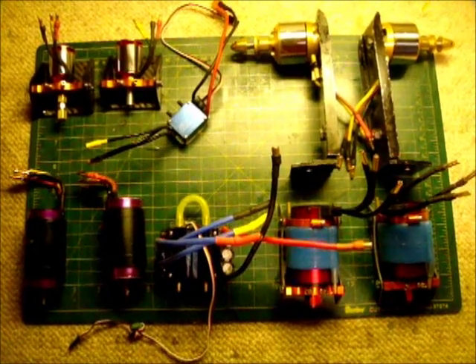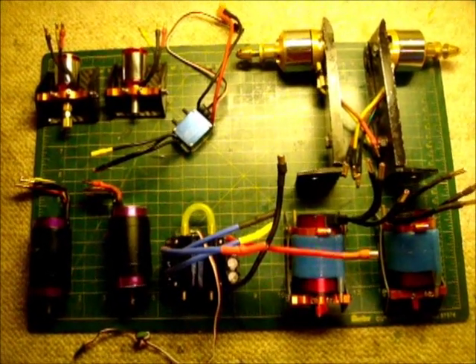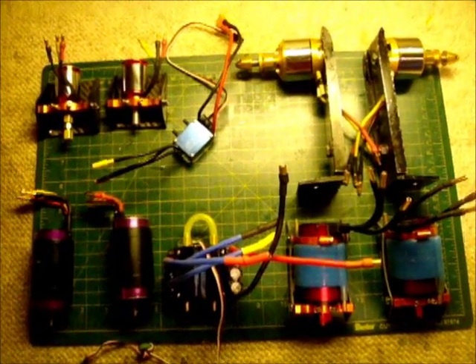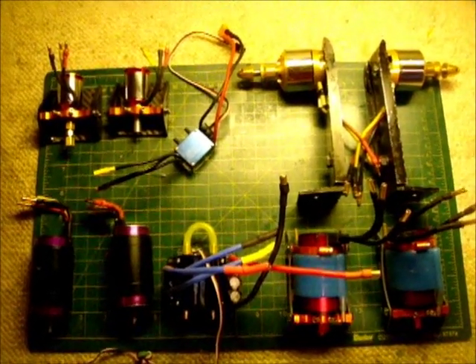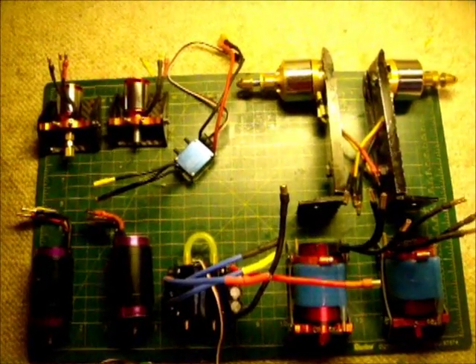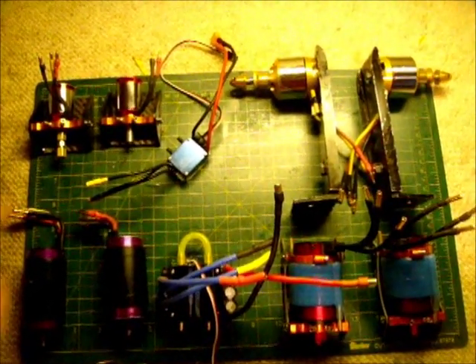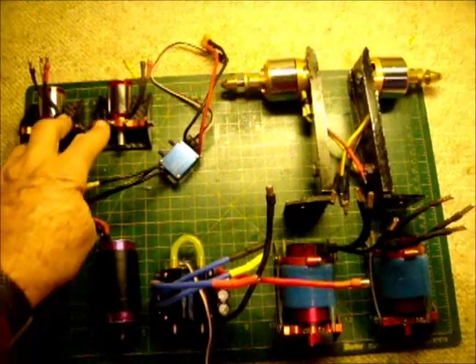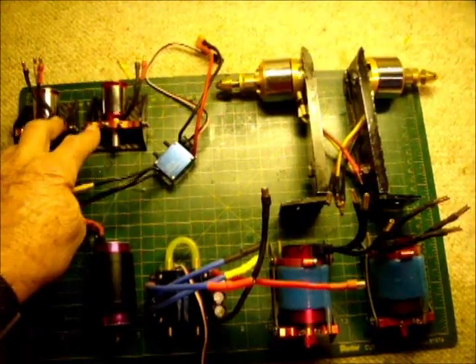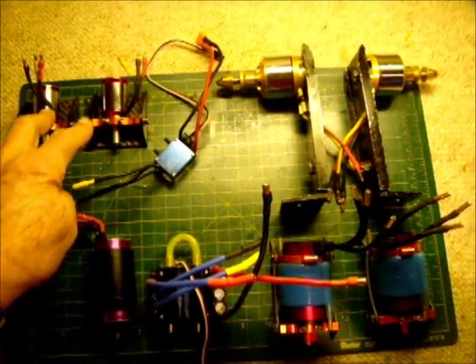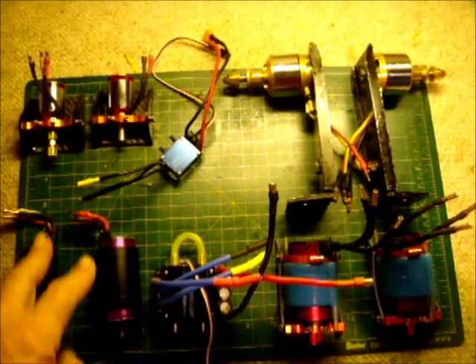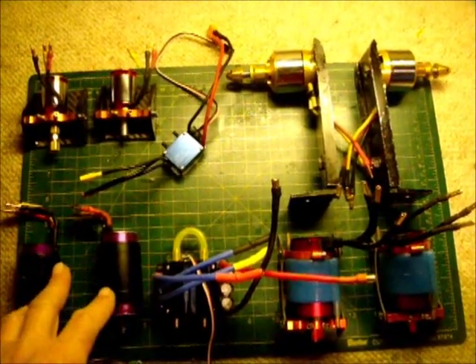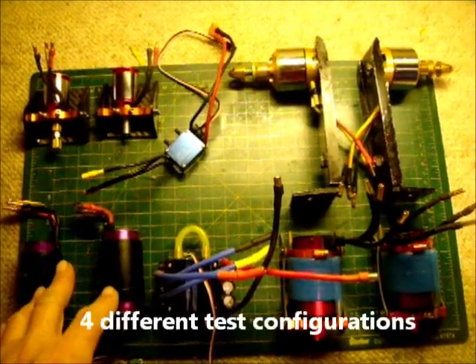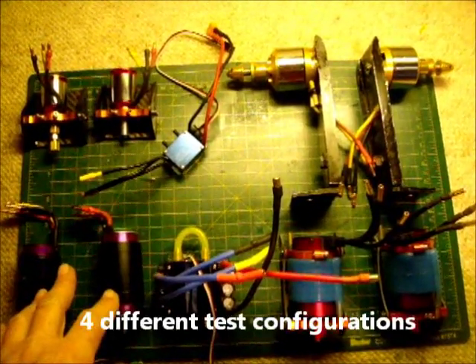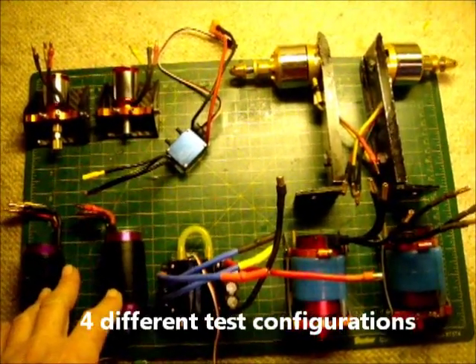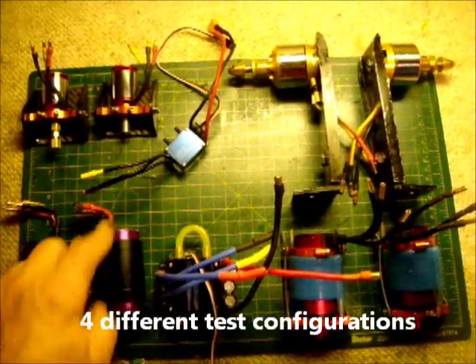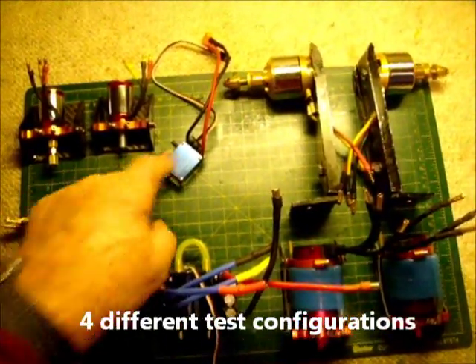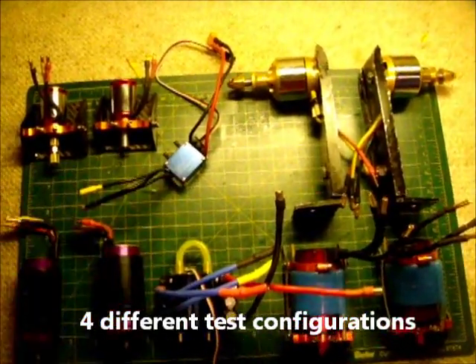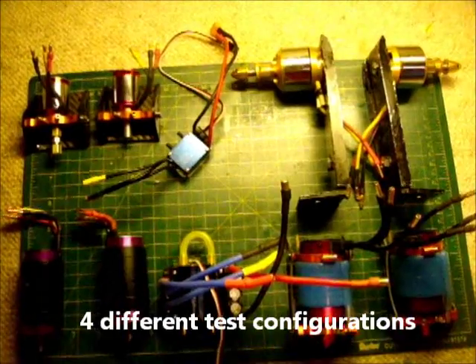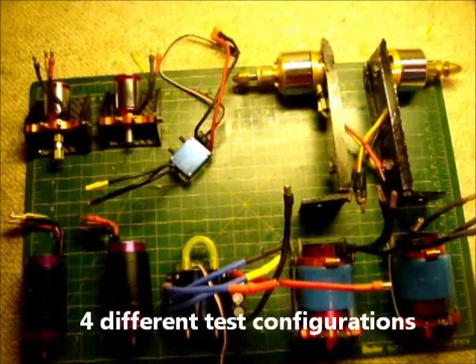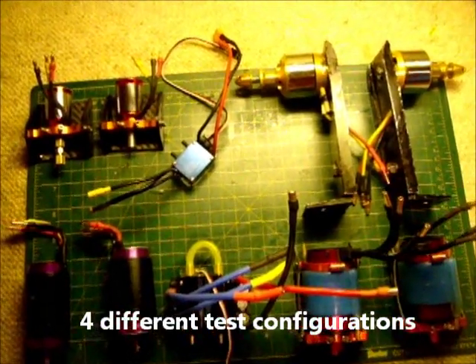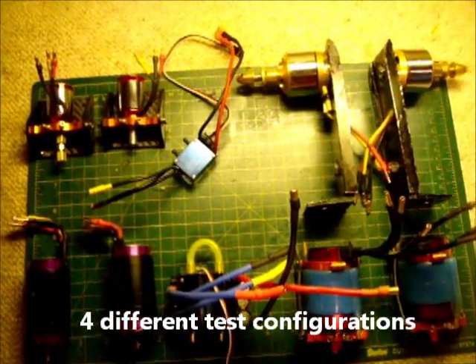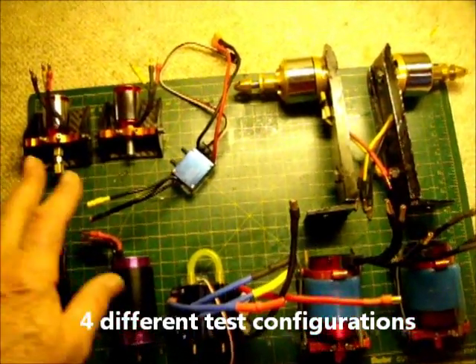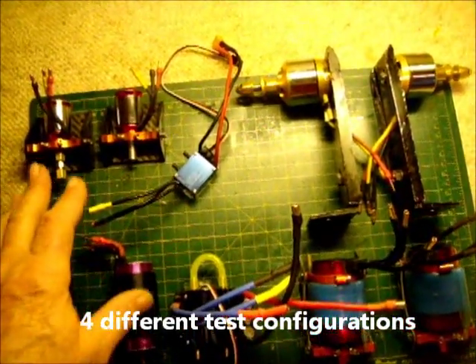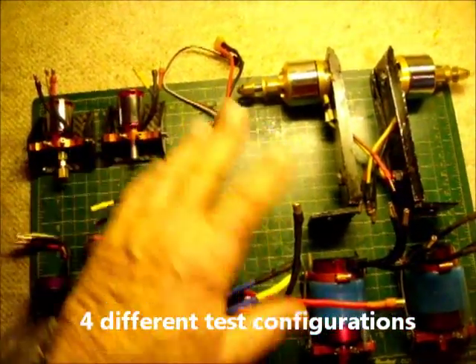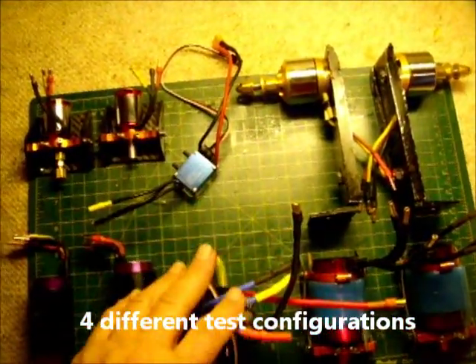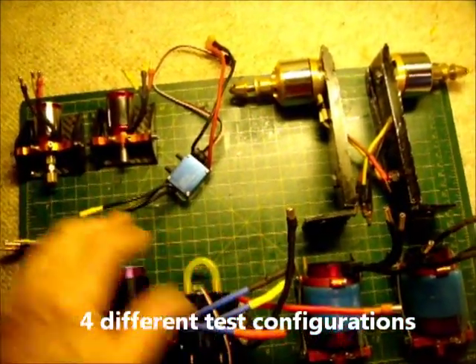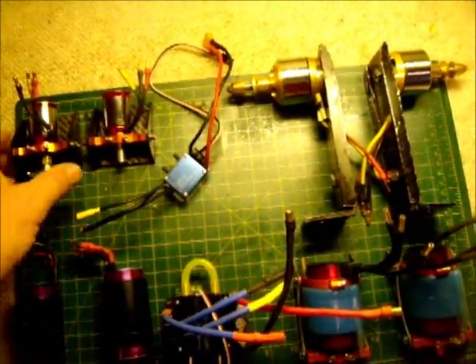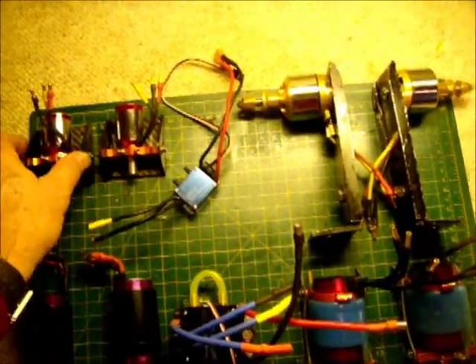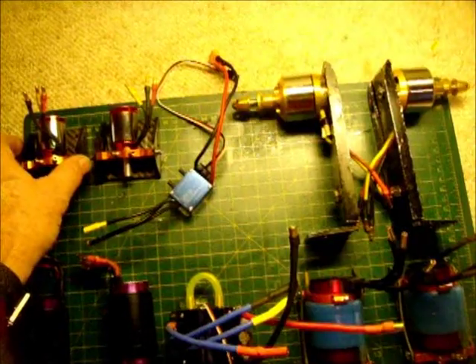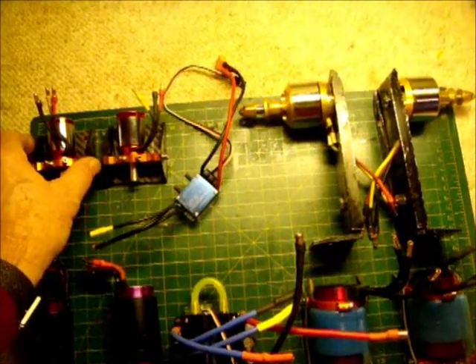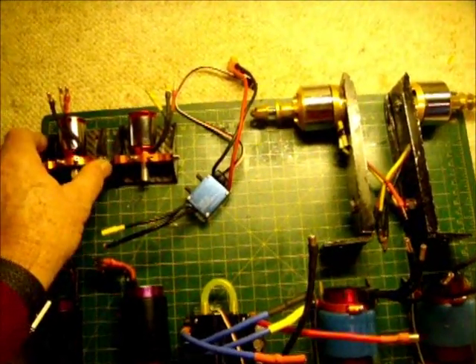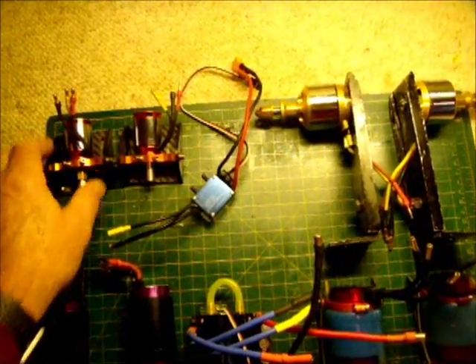I'm investigating the question: will two brushless motors — either outrunners or inrunners — run off a single ESC? My test is going to consist of a number of different combinations. In each case, the brushless motors will be identical.